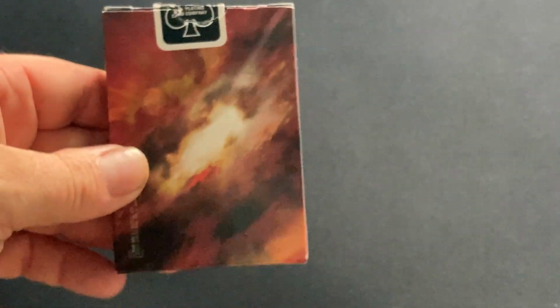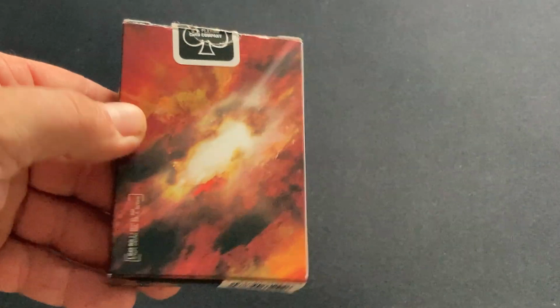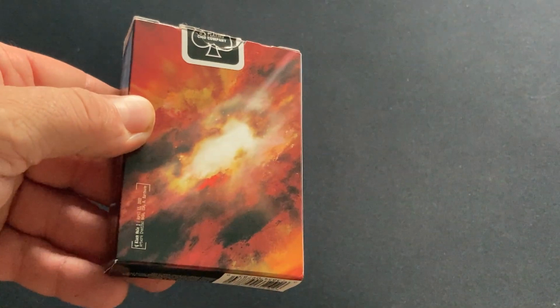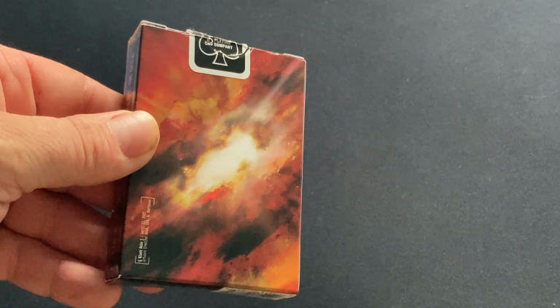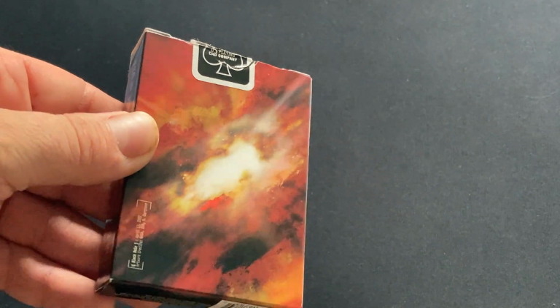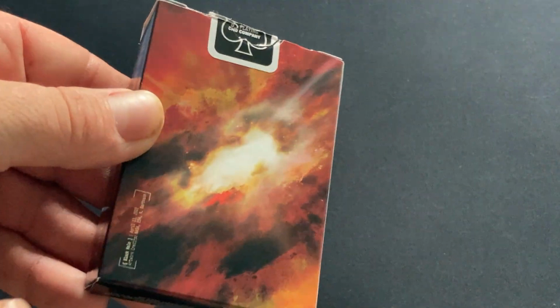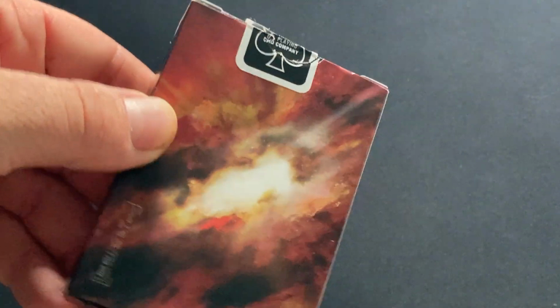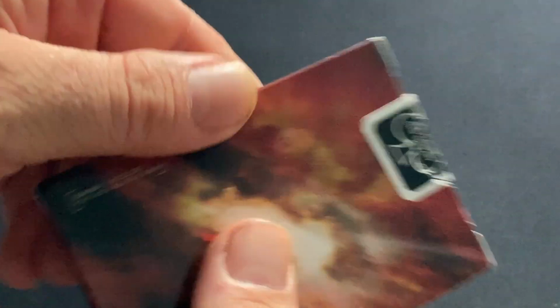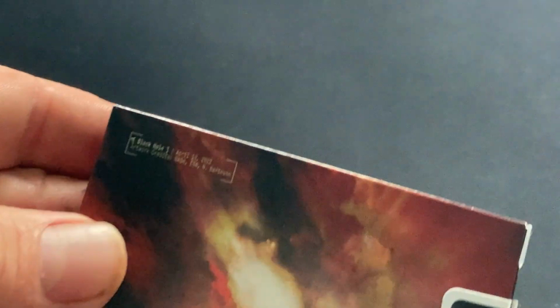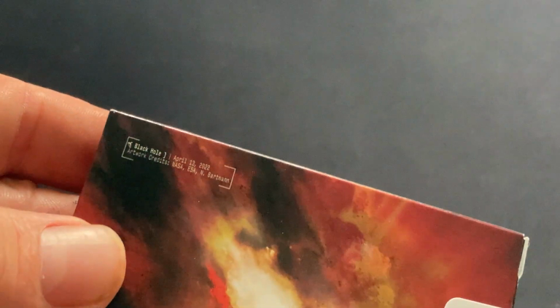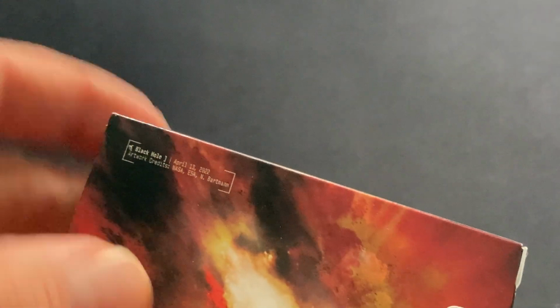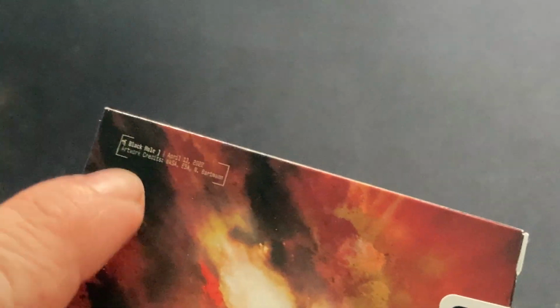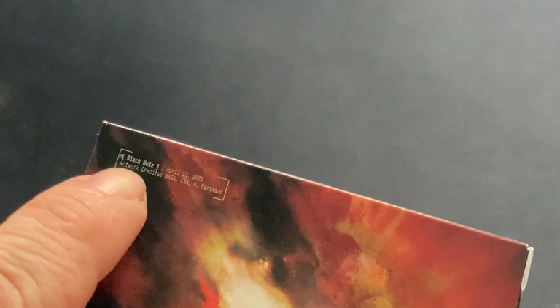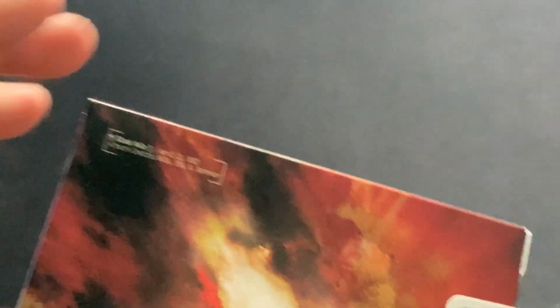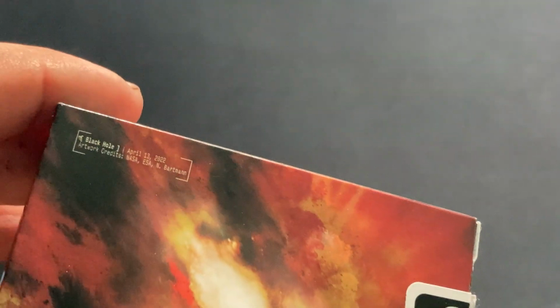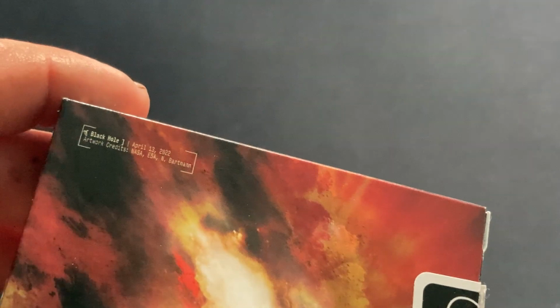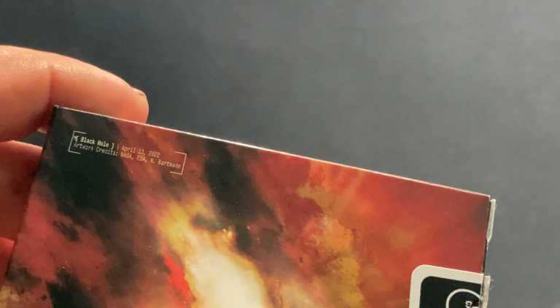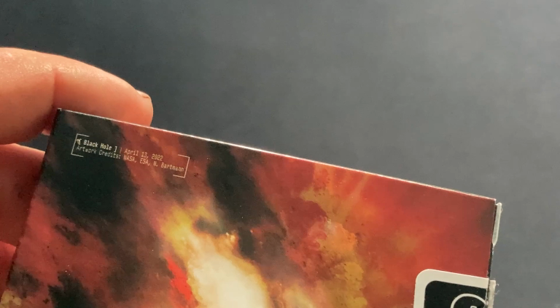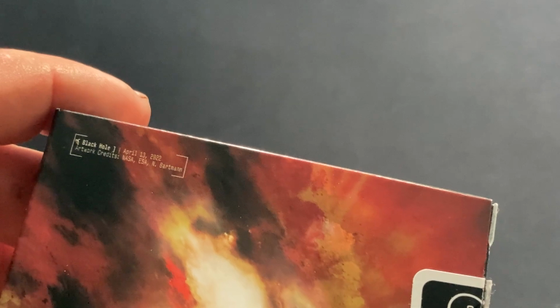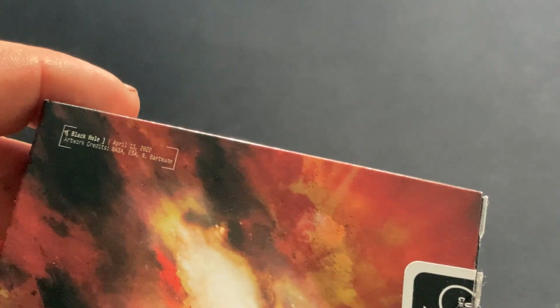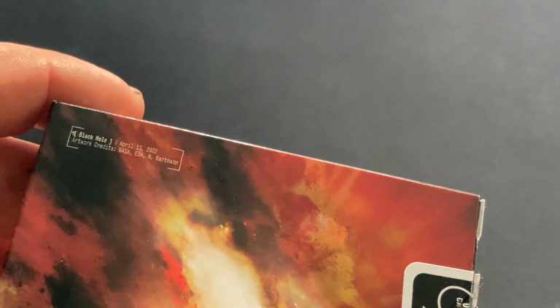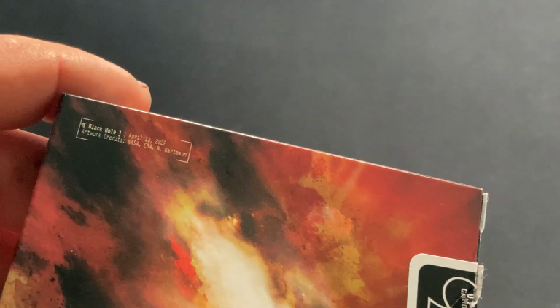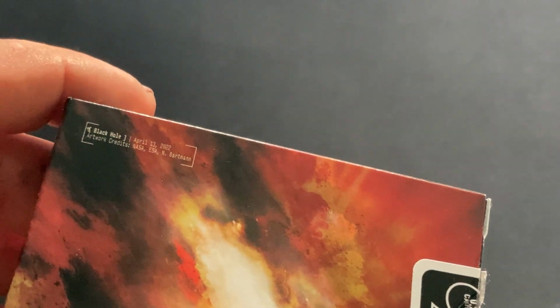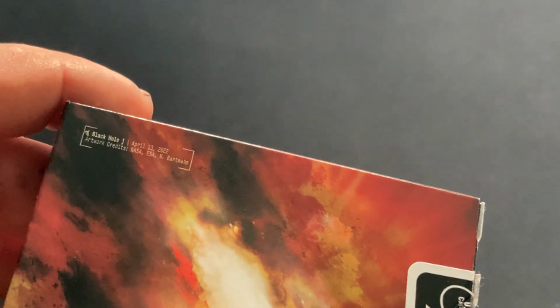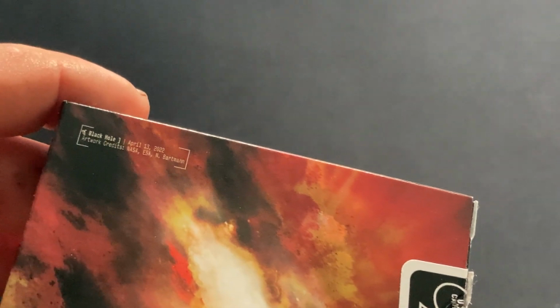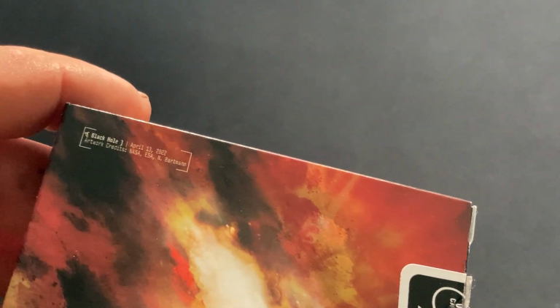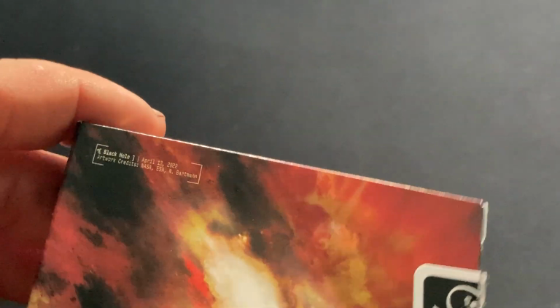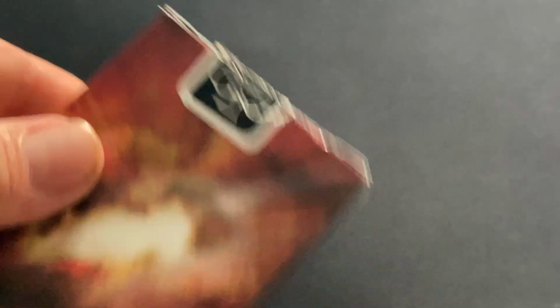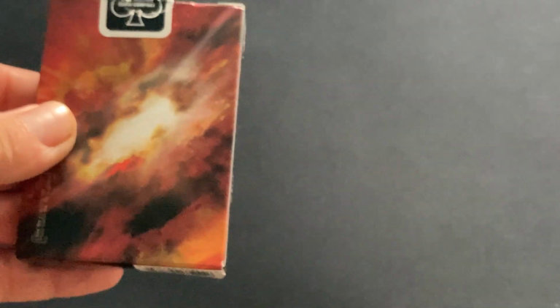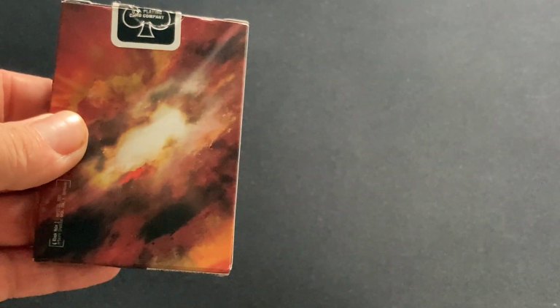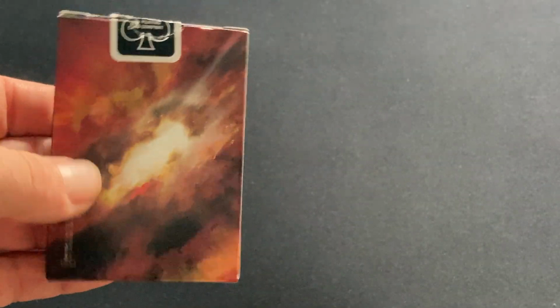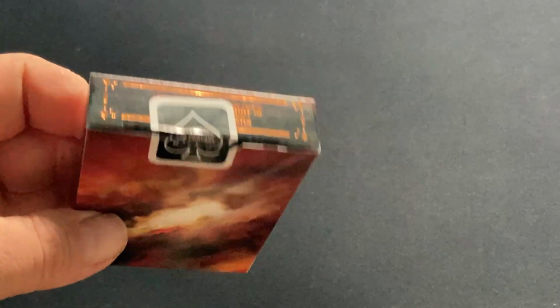And on the back, I can see the back design with the Hubble Telescope information. This is a black hole from April 2022, that's pretty recent. That's where that image comes from.